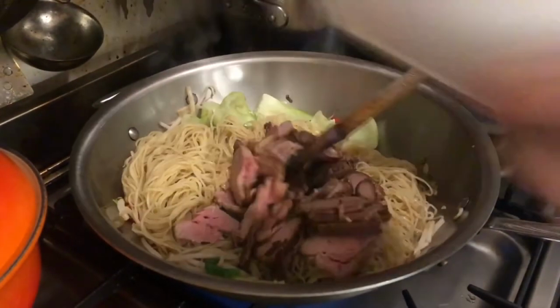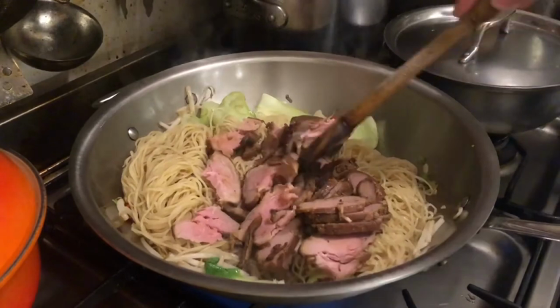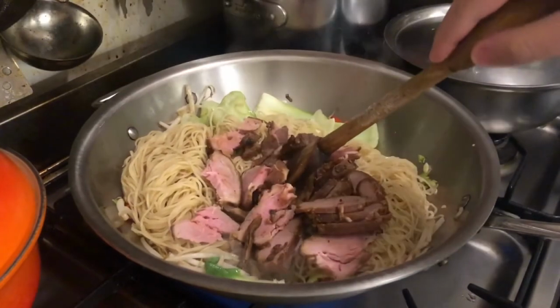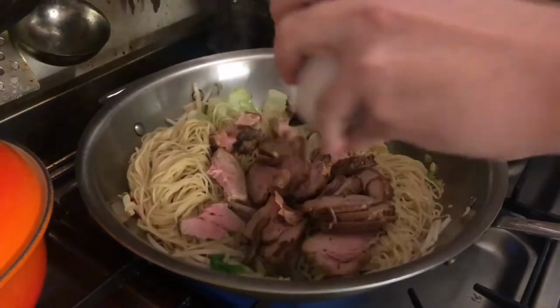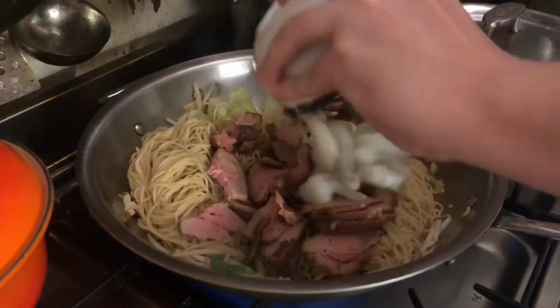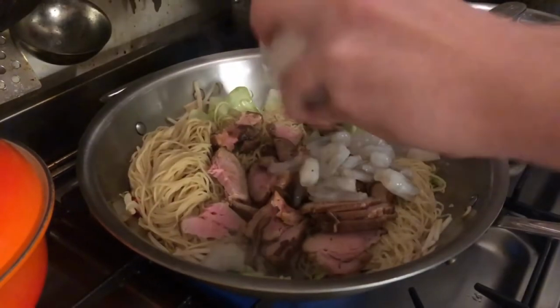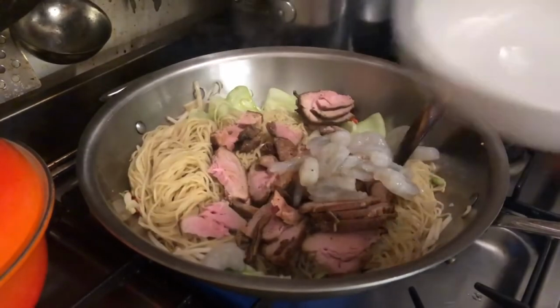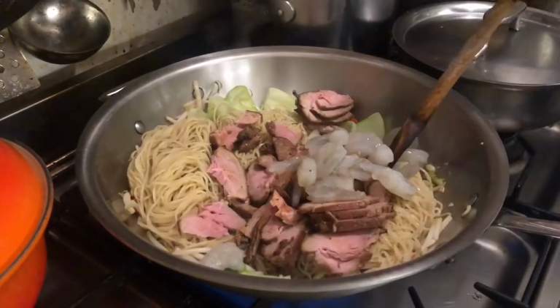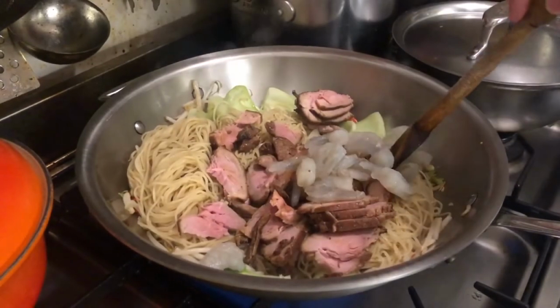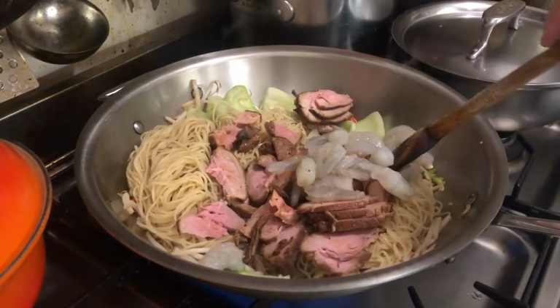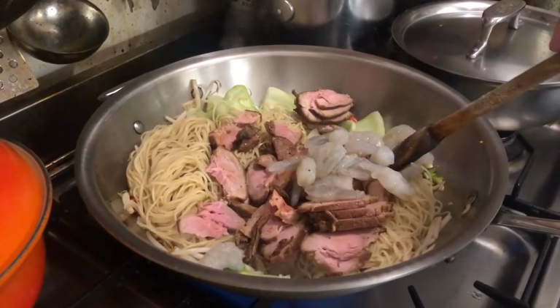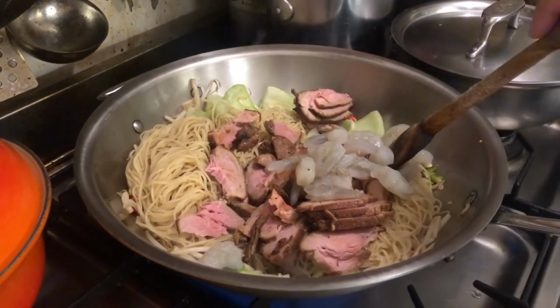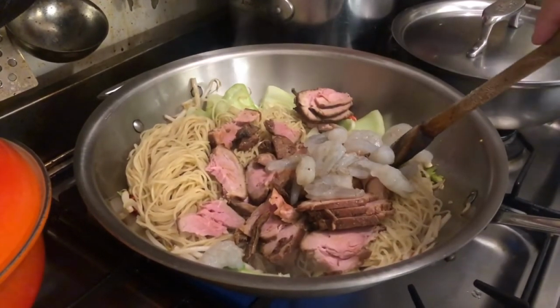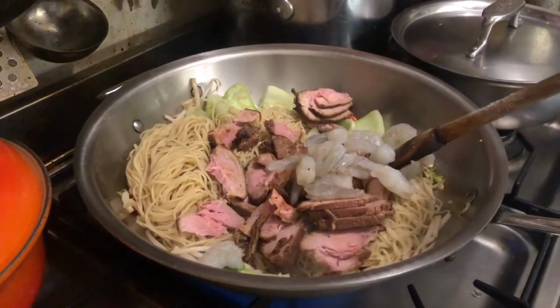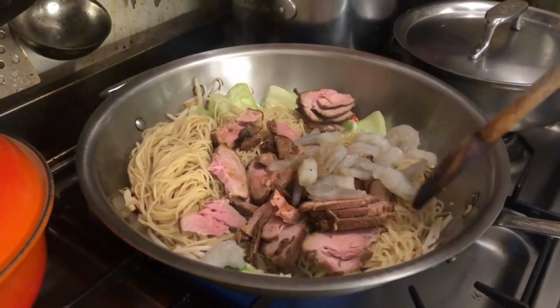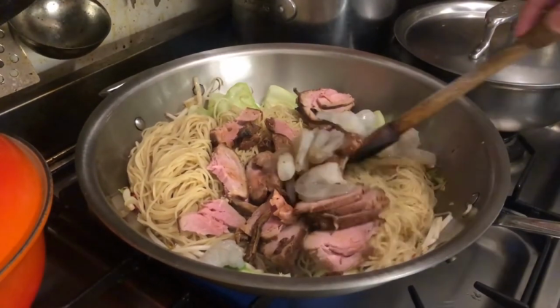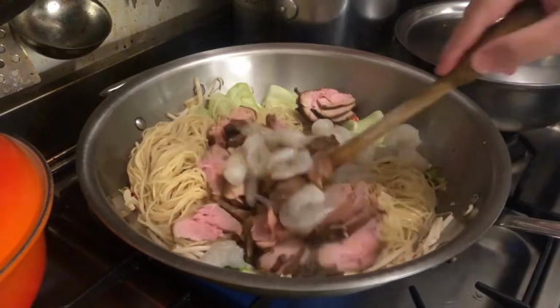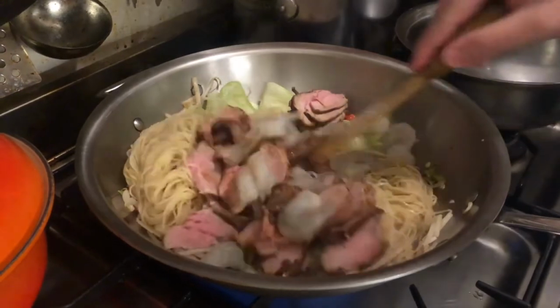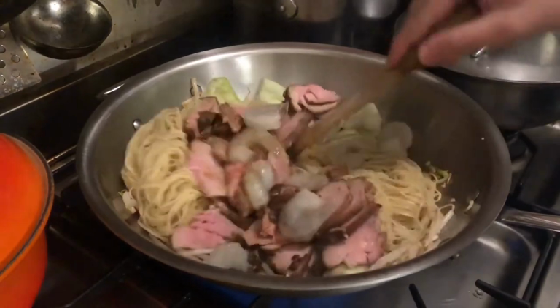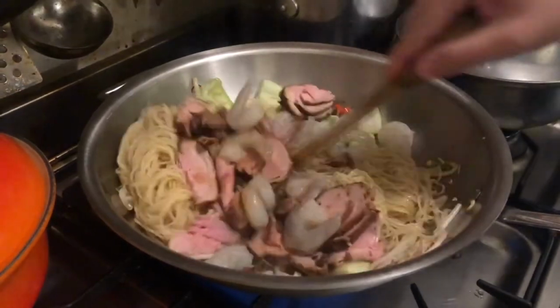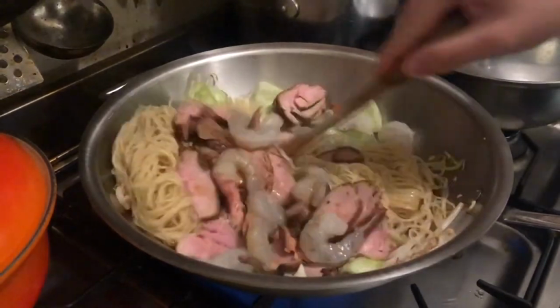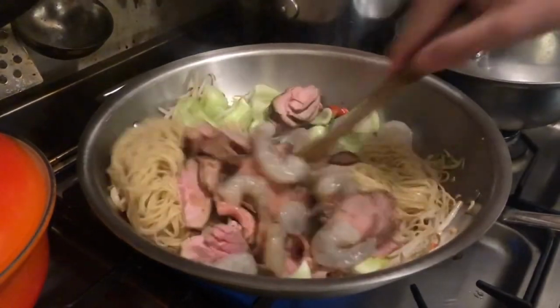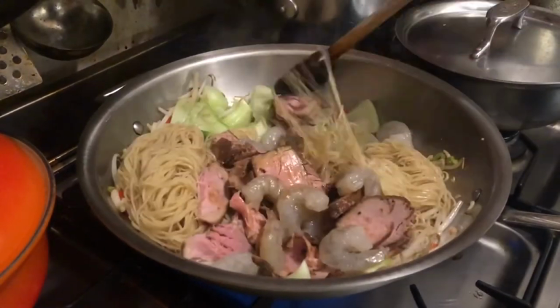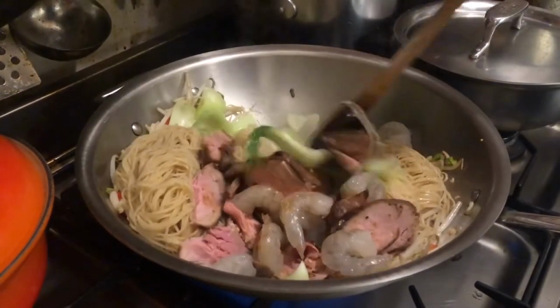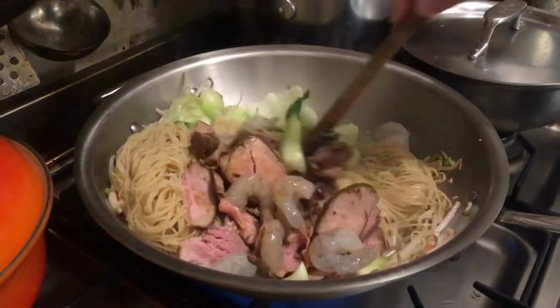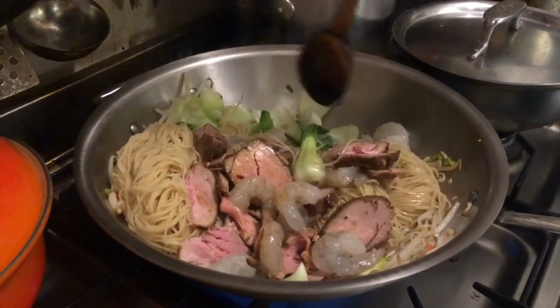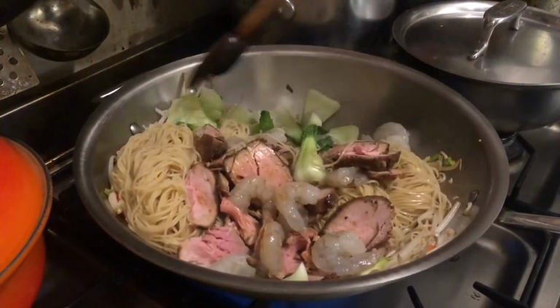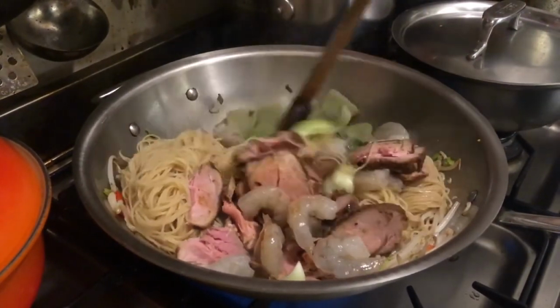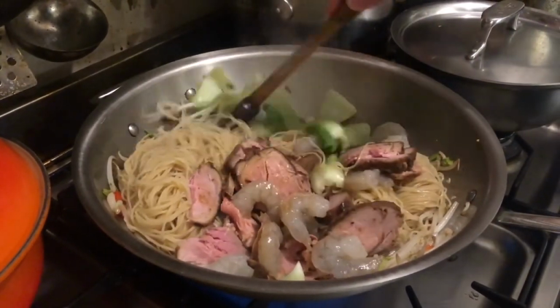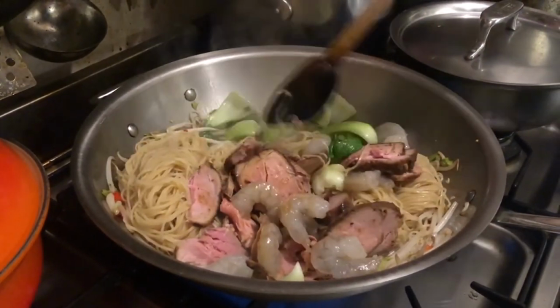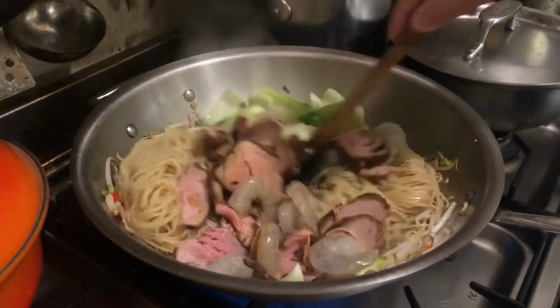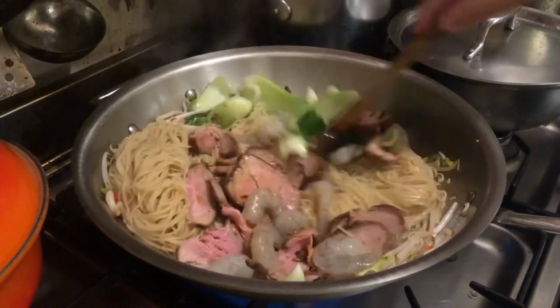The last step is to put the meat in. We prepared the char siu one day before, so we just have to reheat them. Apparently prawns are something that can easily get overcooked, so you don't want to put them in until the very last minute.